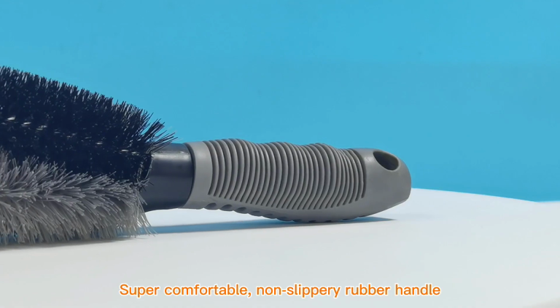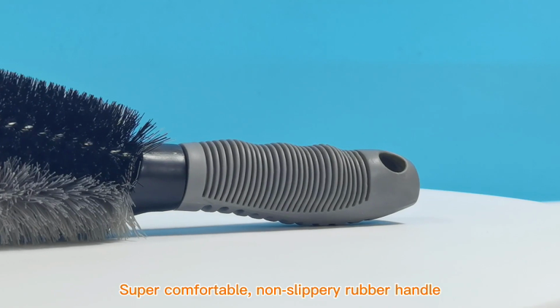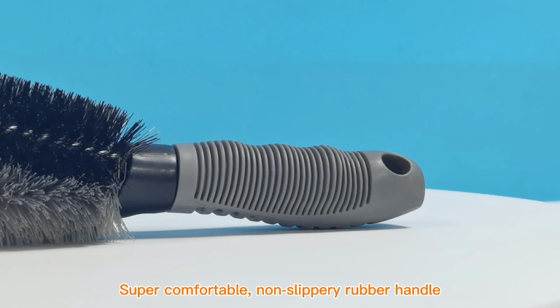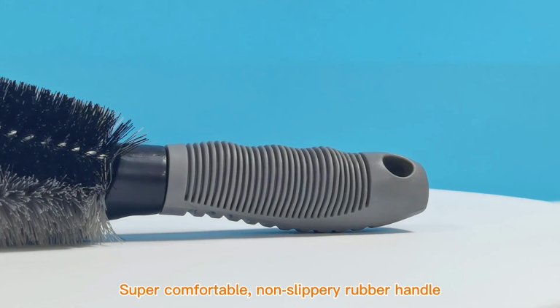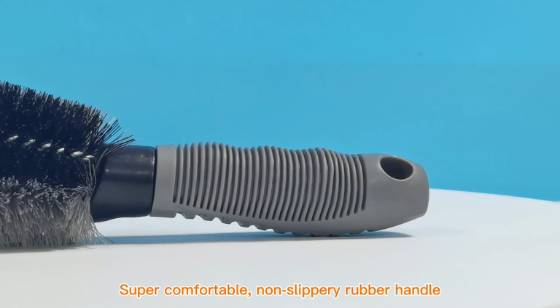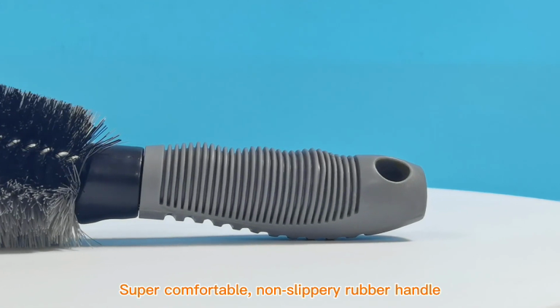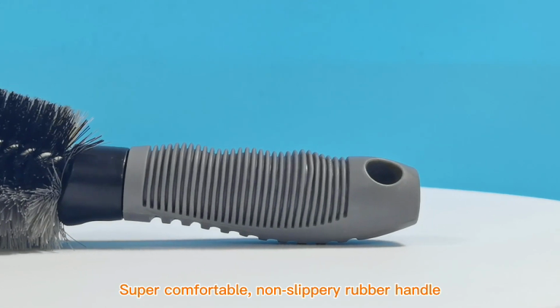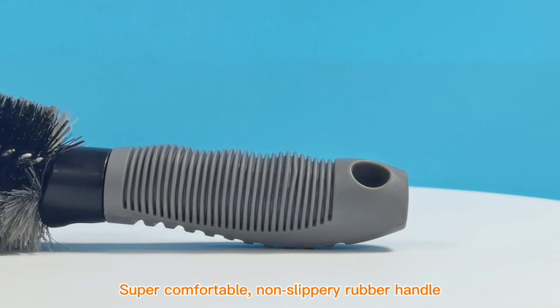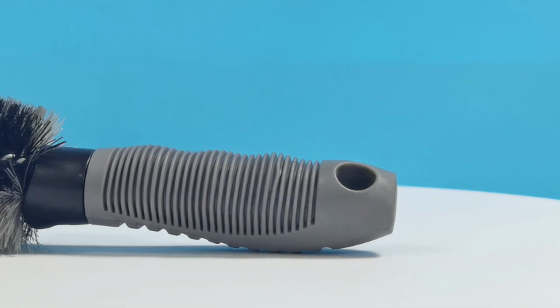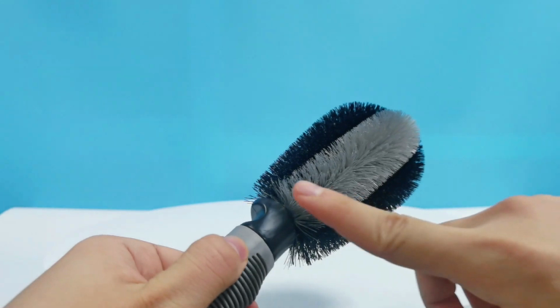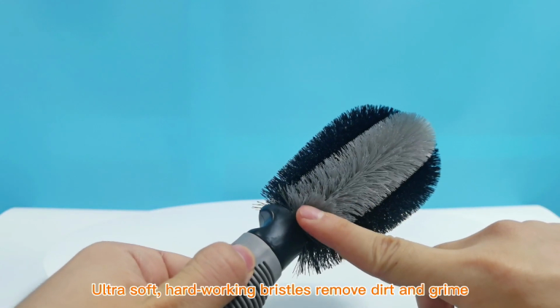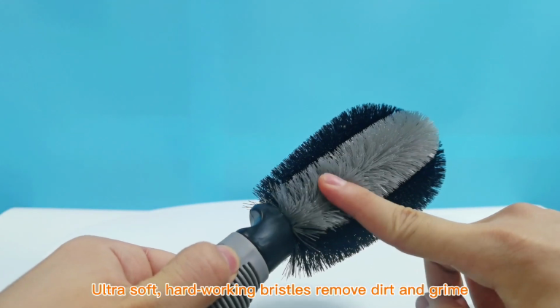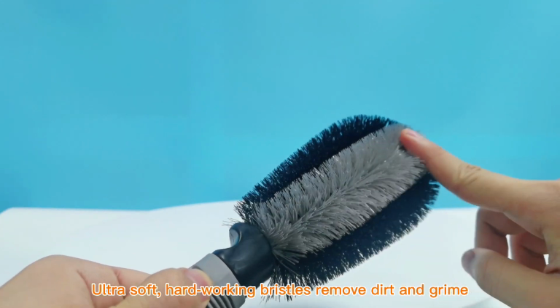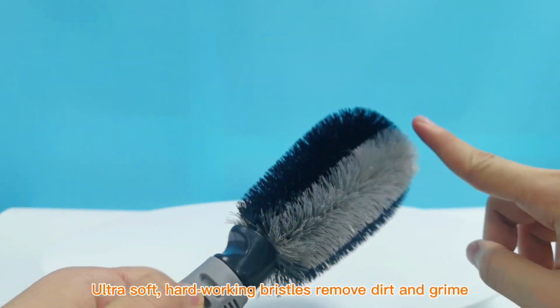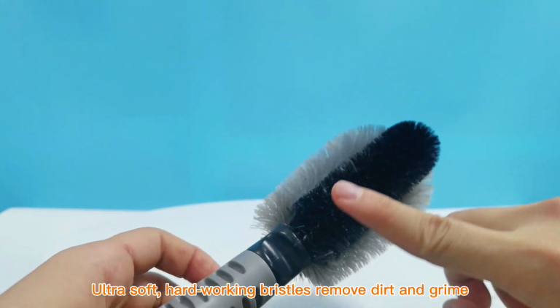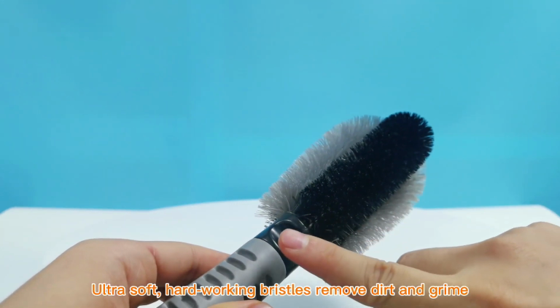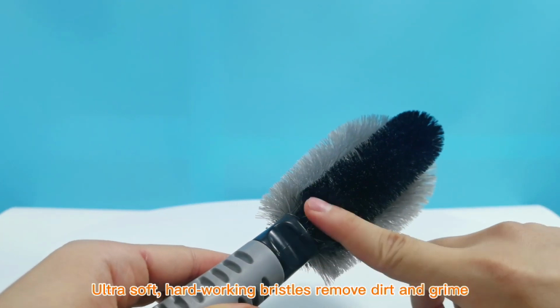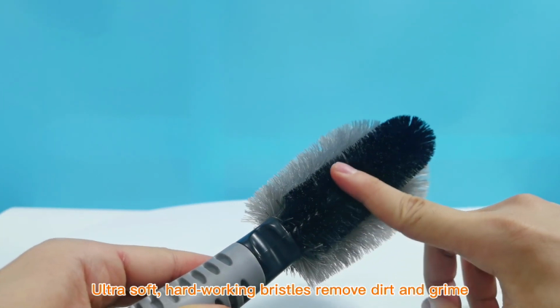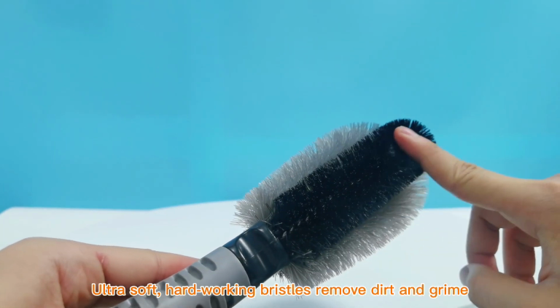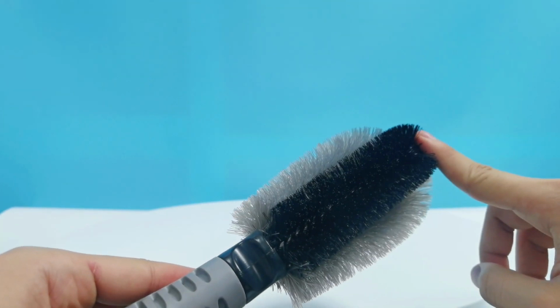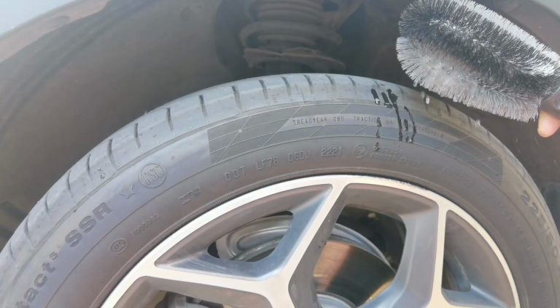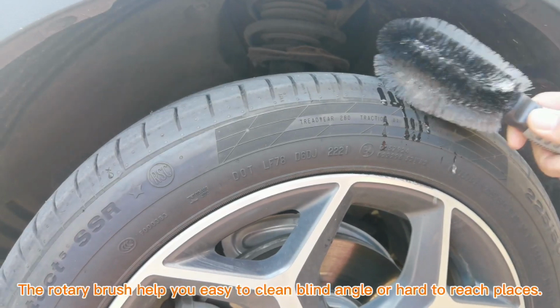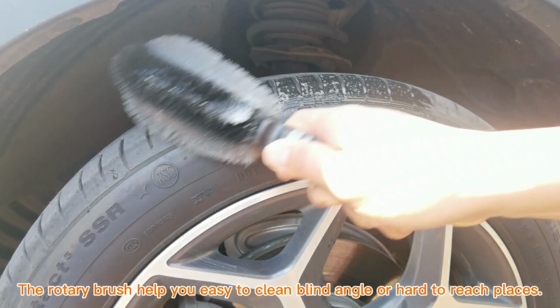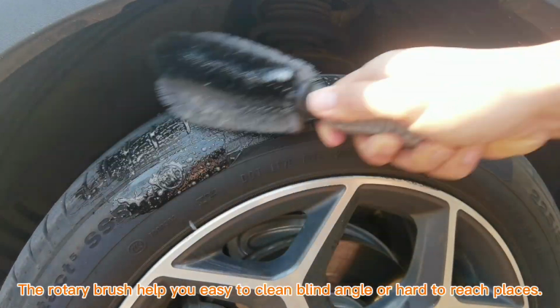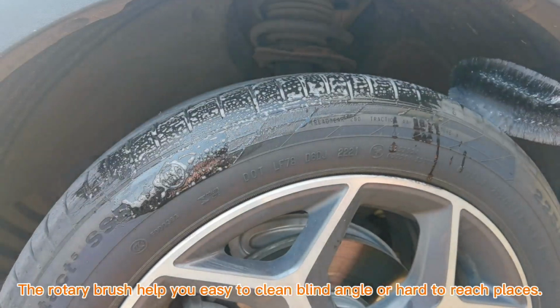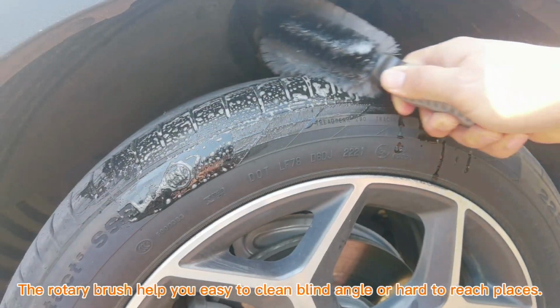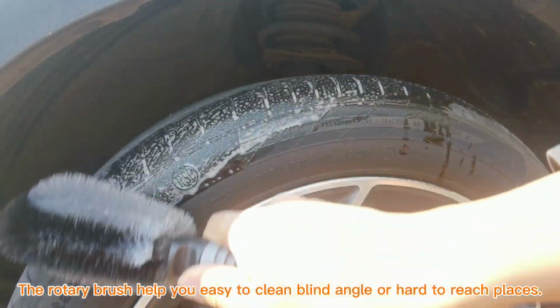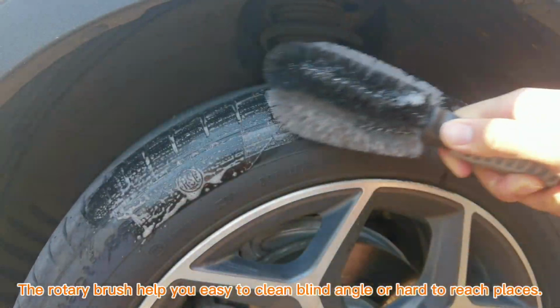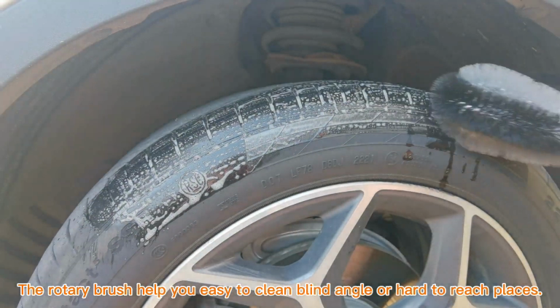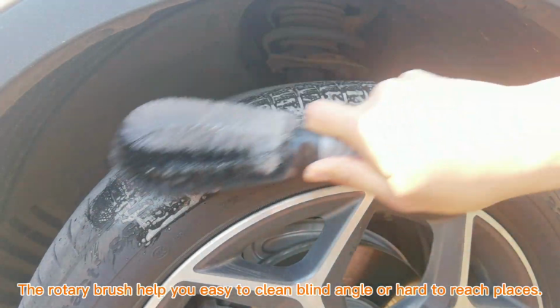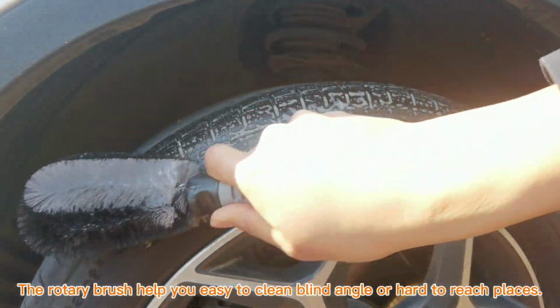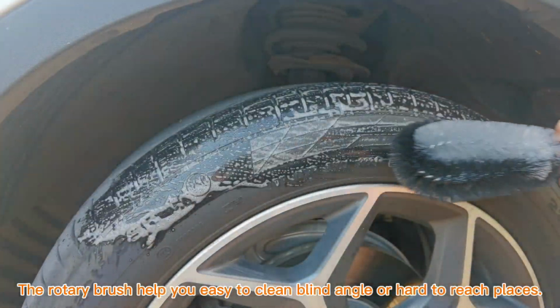Super comfortable, non-slippery rubber handle. Ultra soft, hard-working bristles remove dirt and grime. The rotary brush helps you easily clean blind angles or hard to reach places.